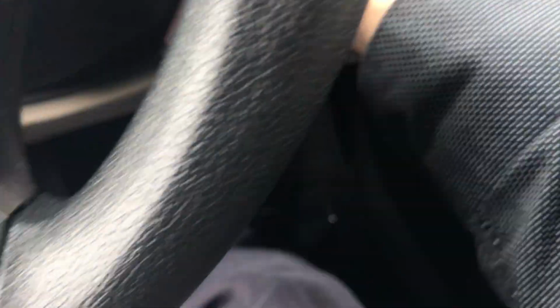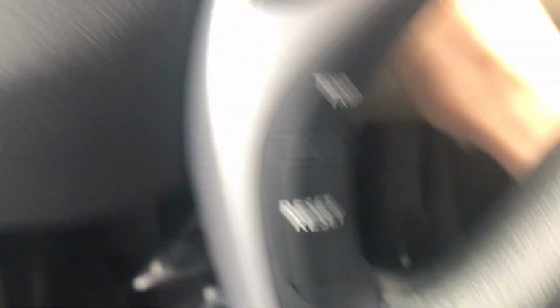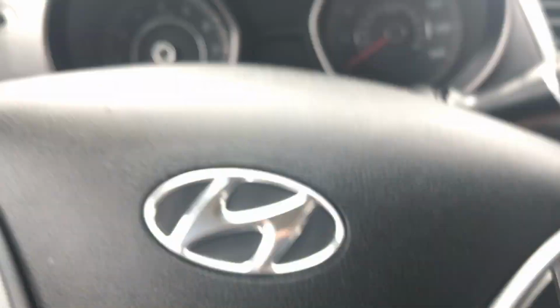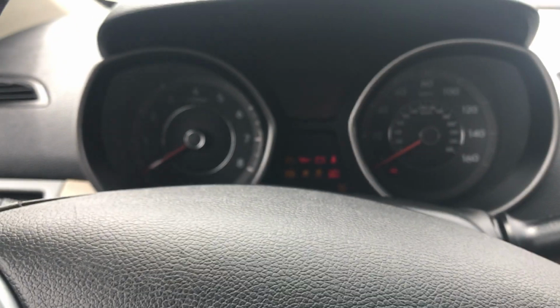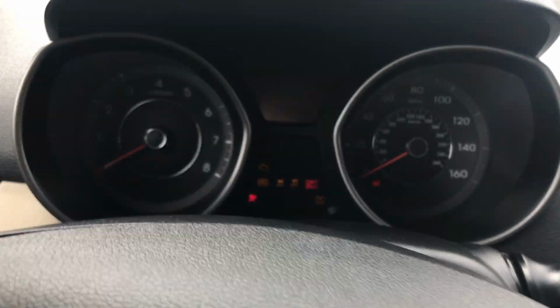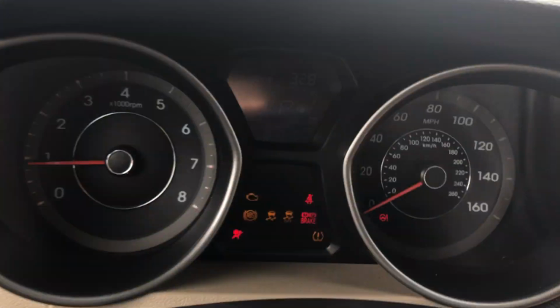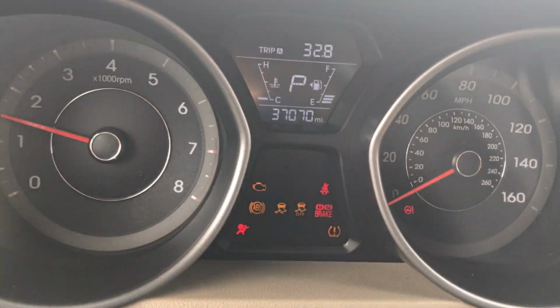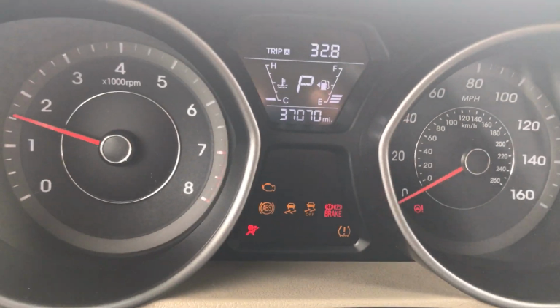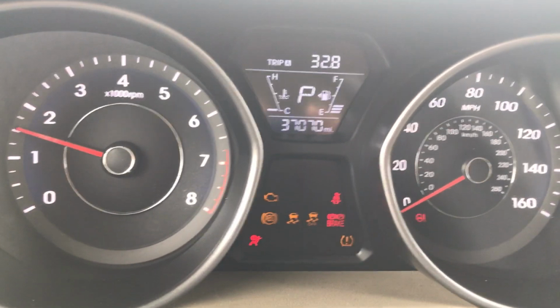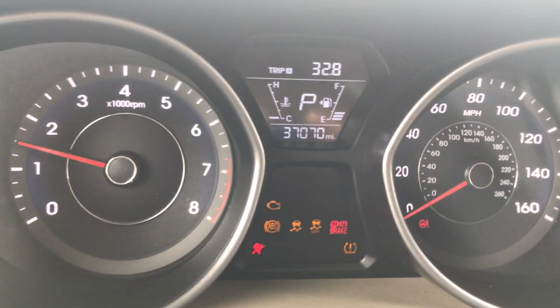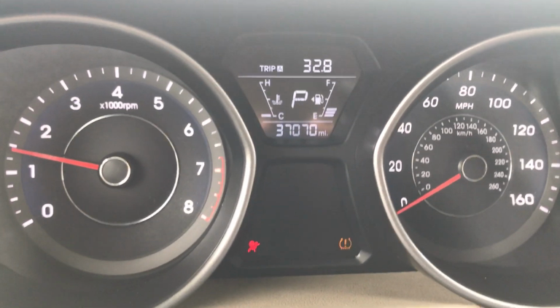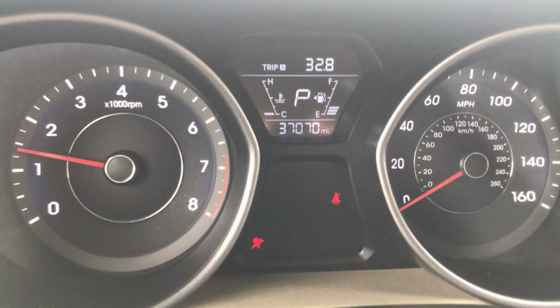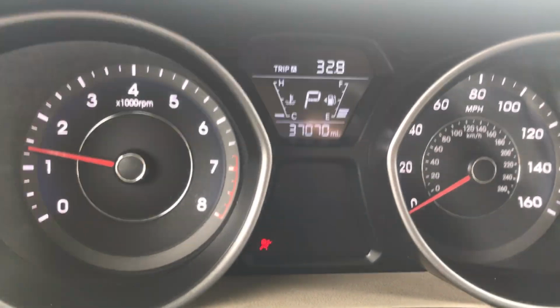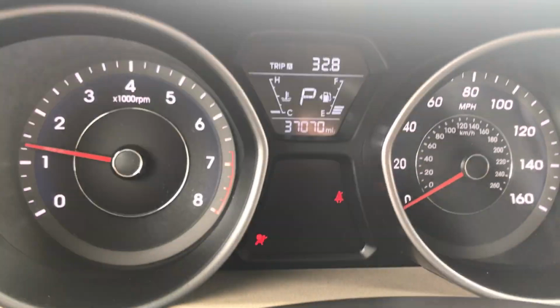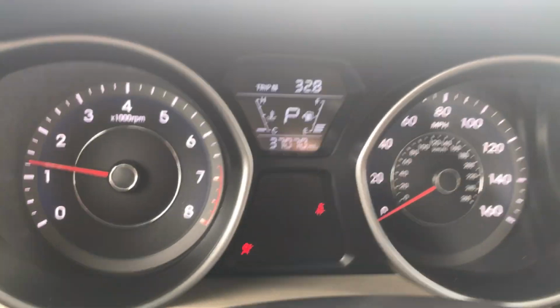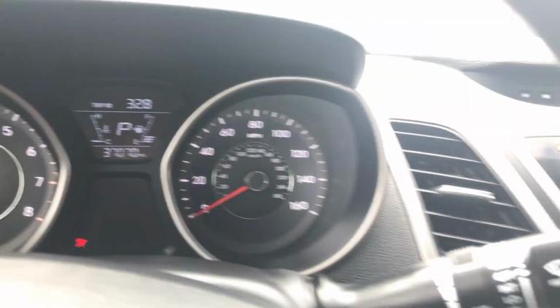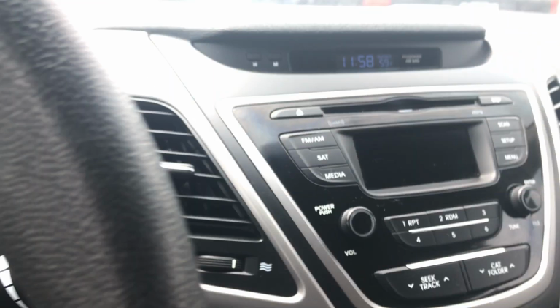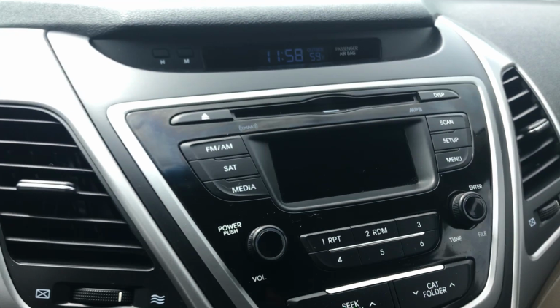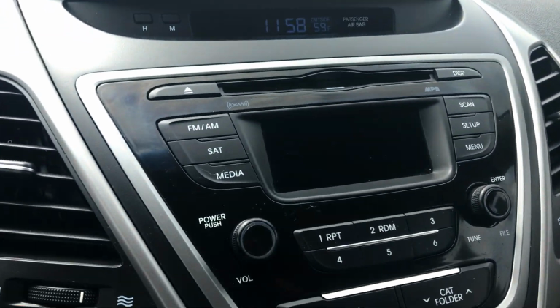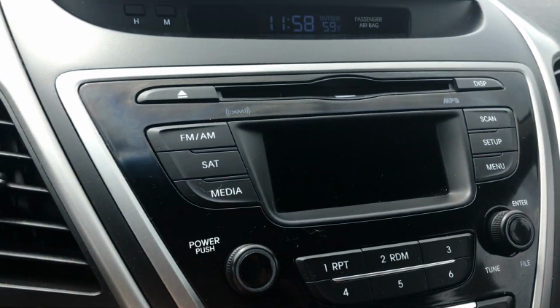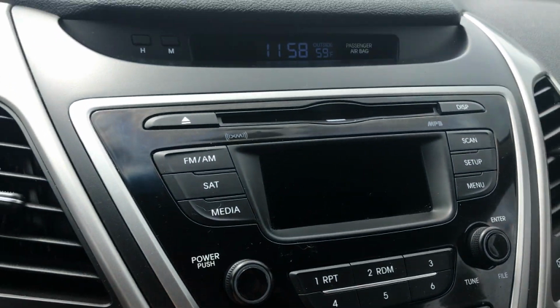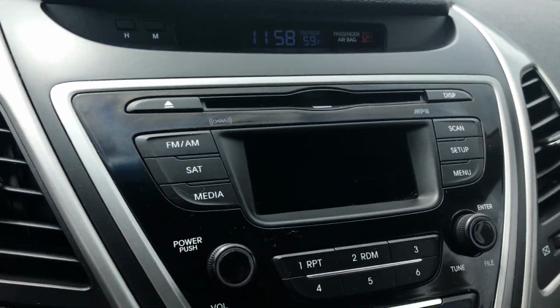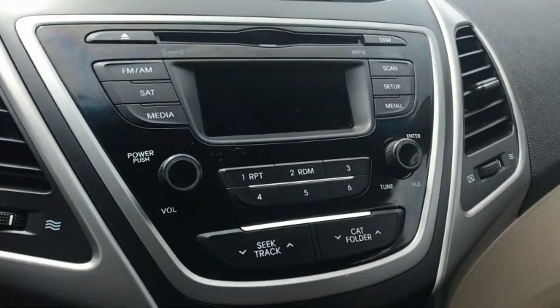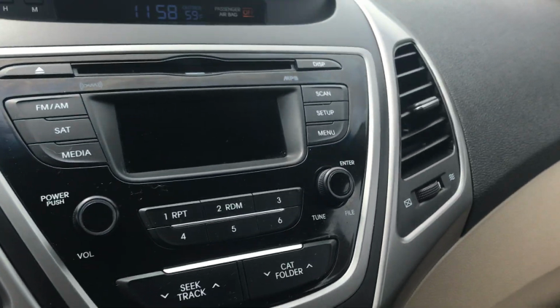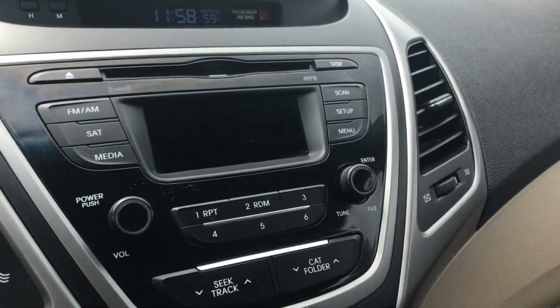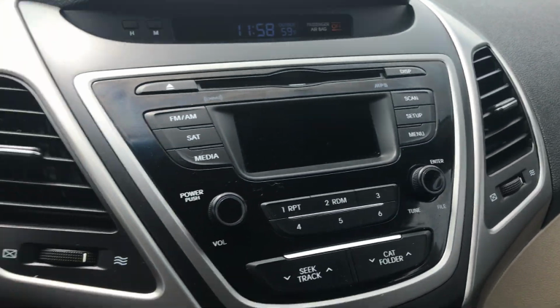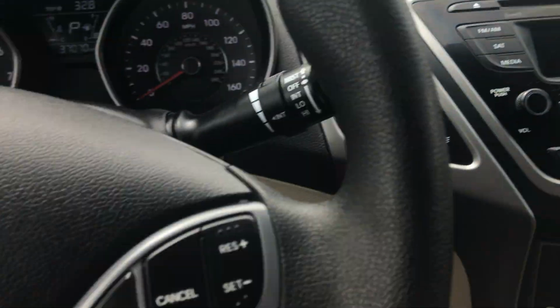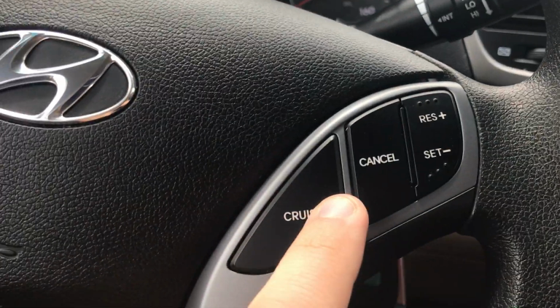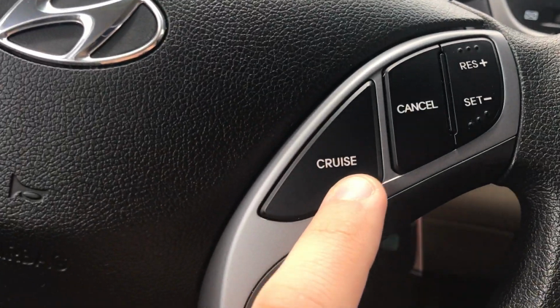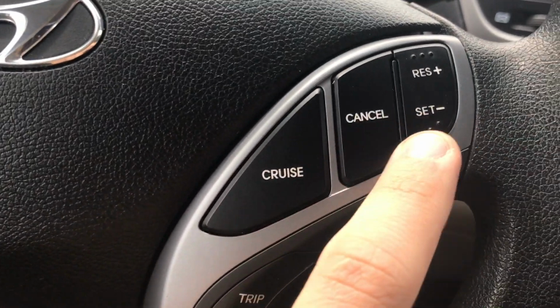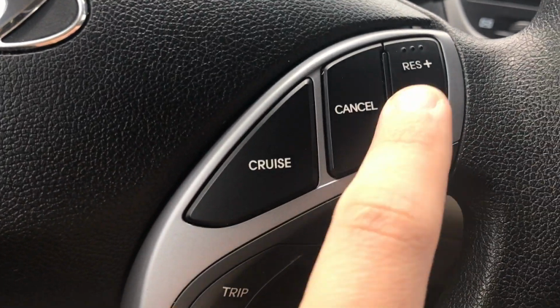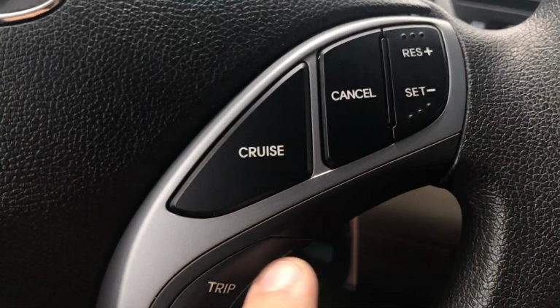I'll go ahead and start it up for you. This one has 37,000 miles on it. Looks like you have XM radio and a CD player.